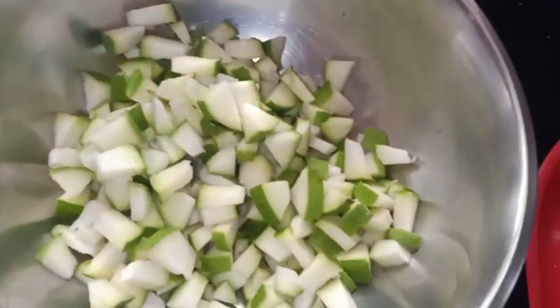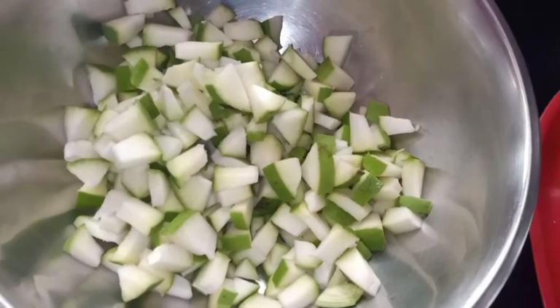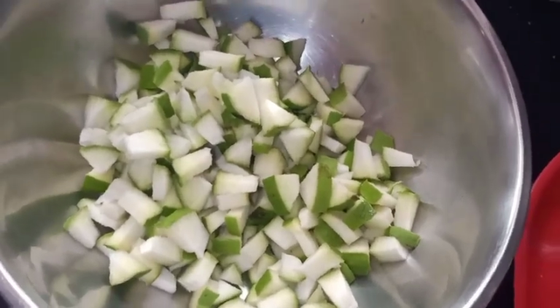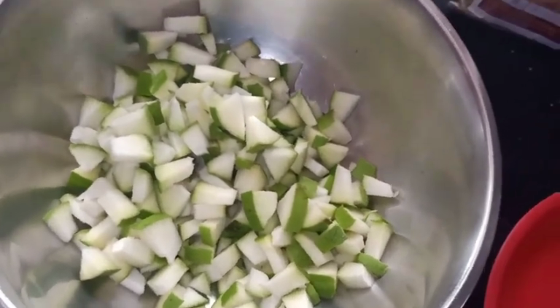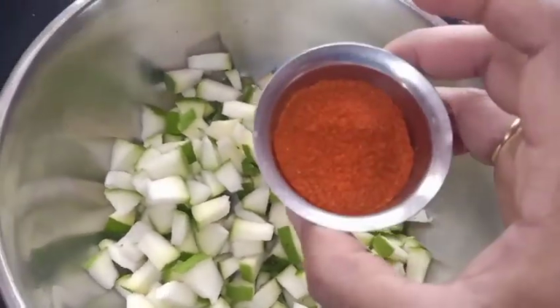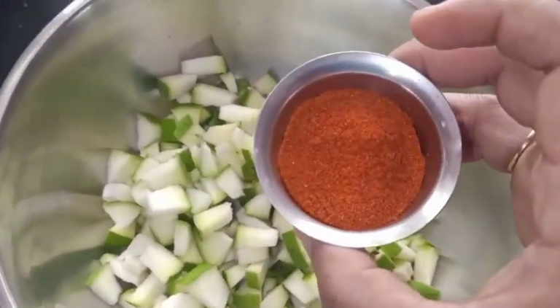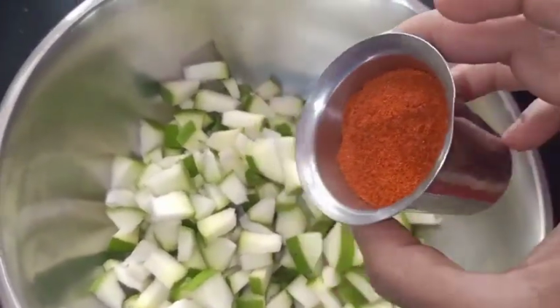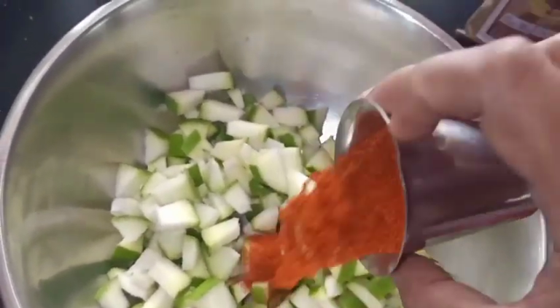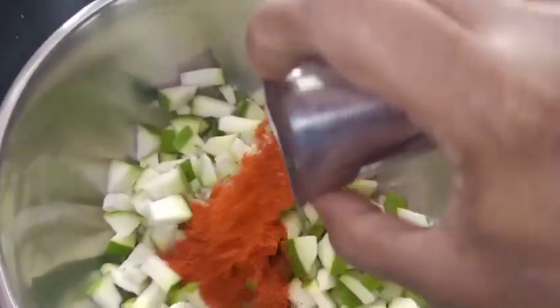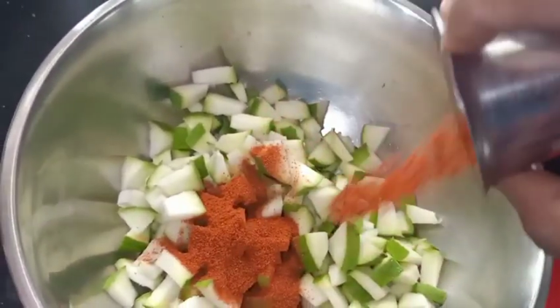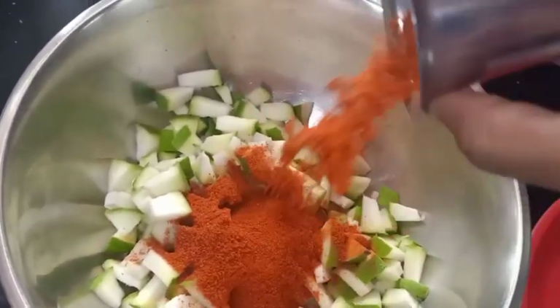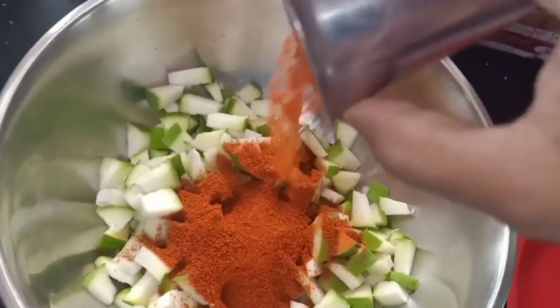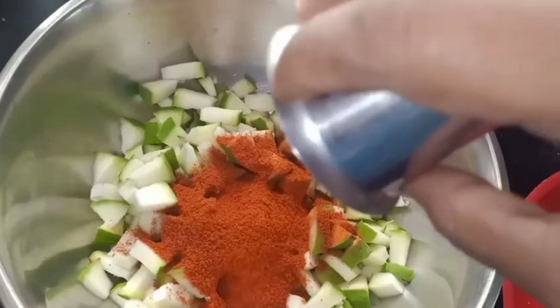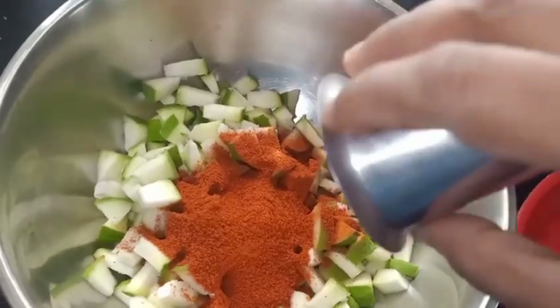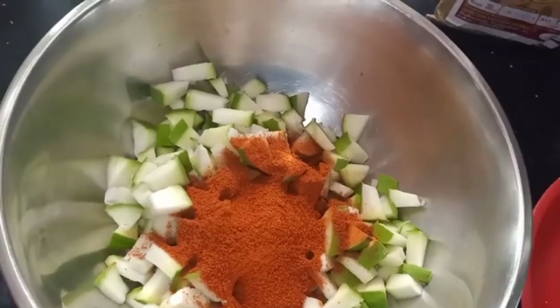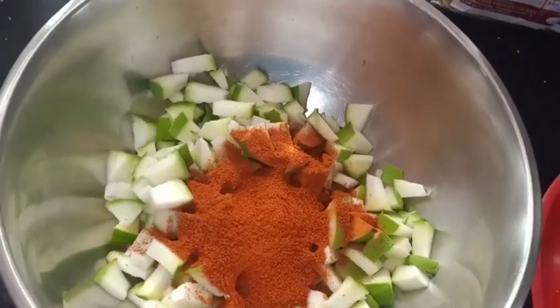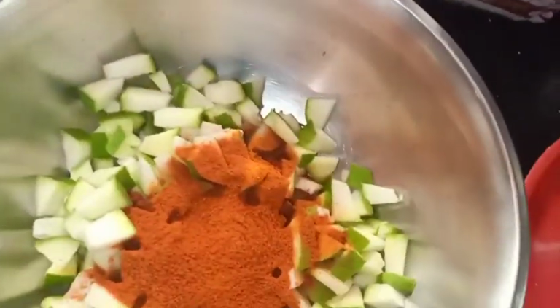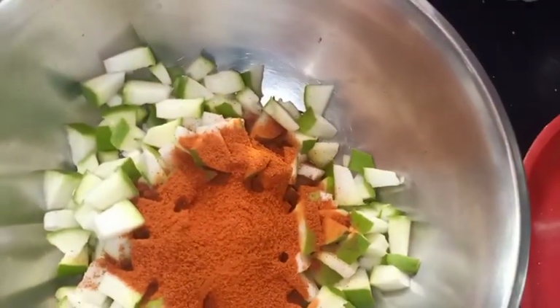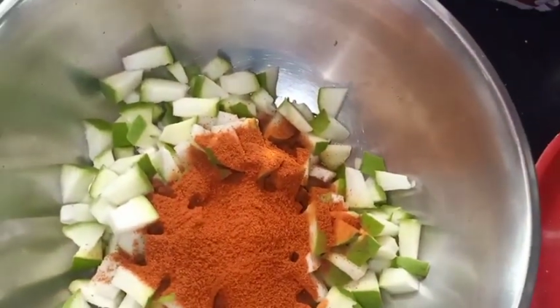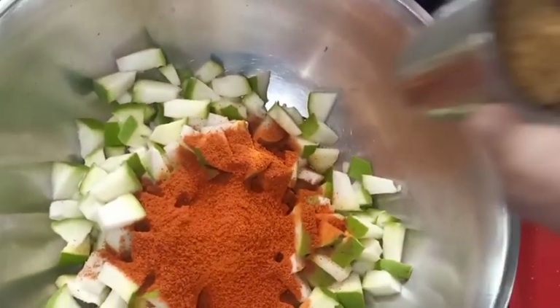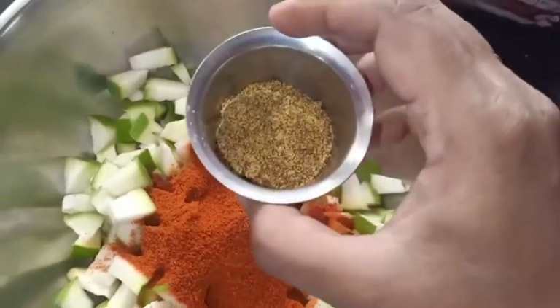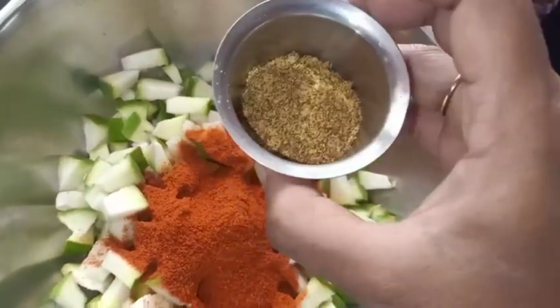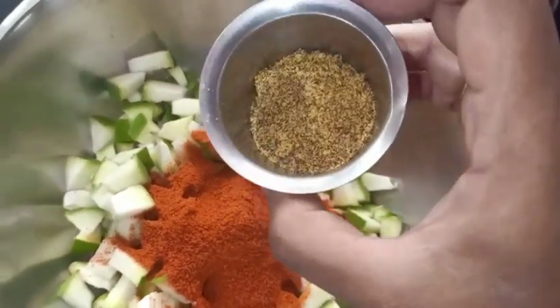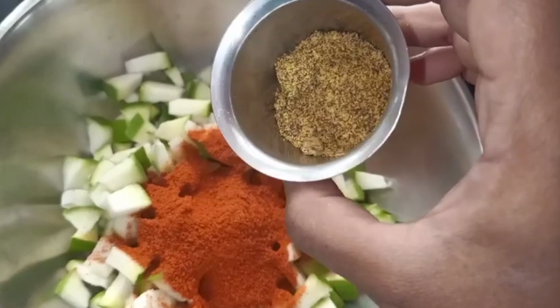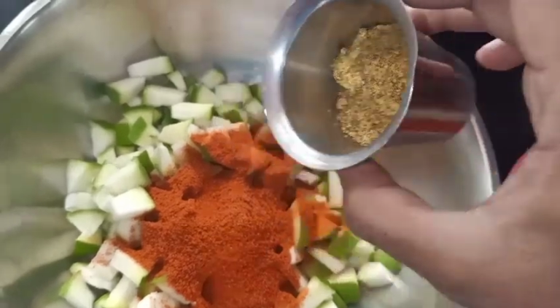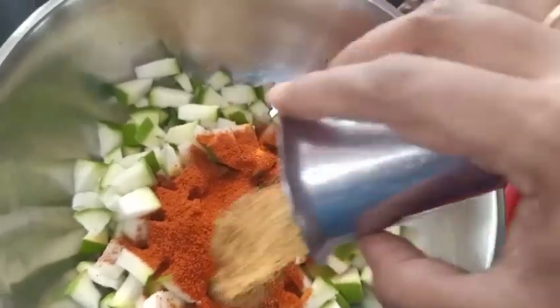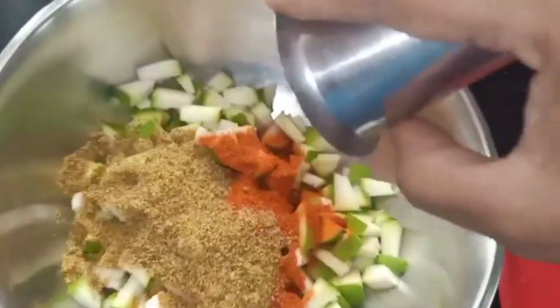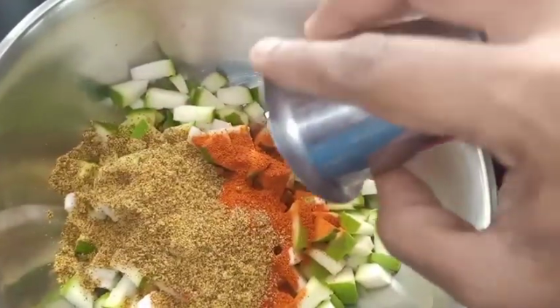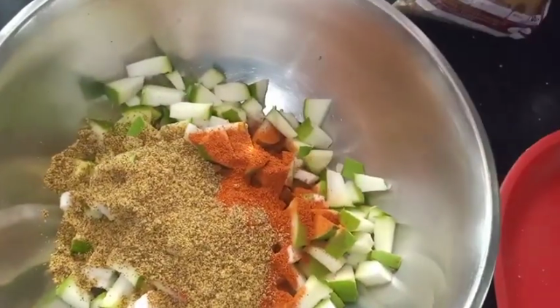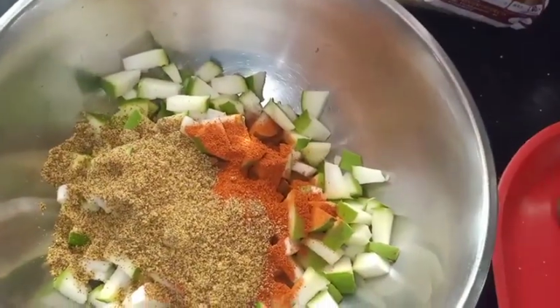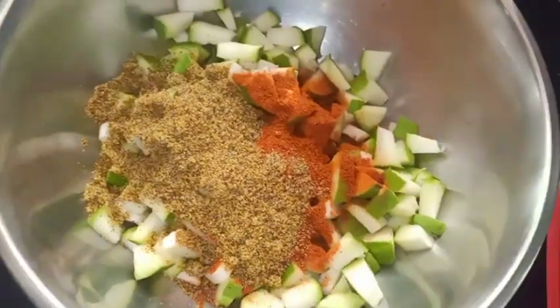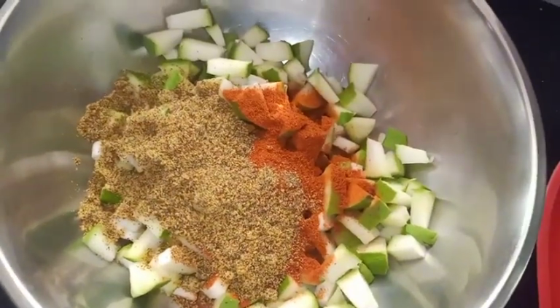I am going to place some mangoes — we are going to use two mangoes. Then I will add one glass, half of half of it.